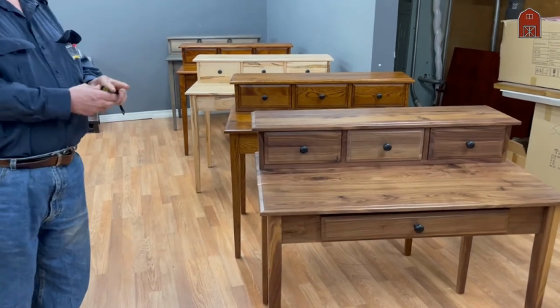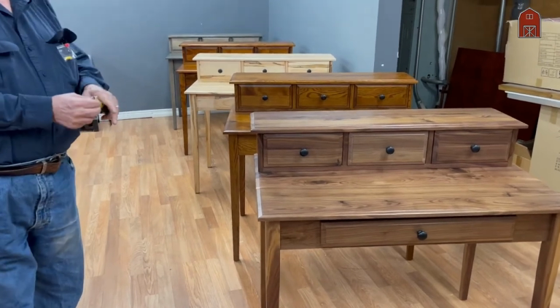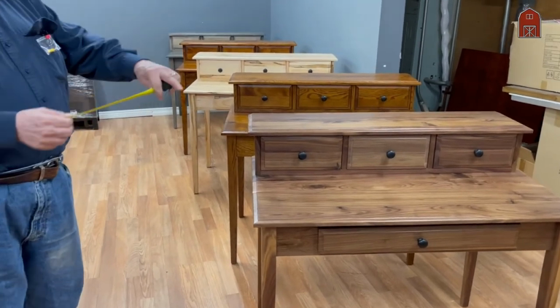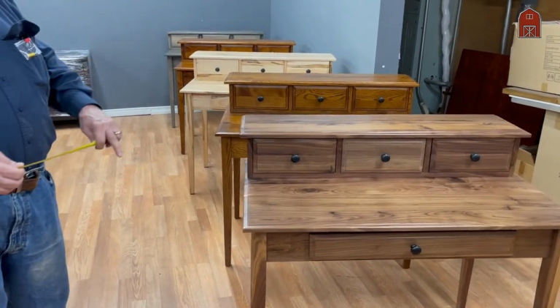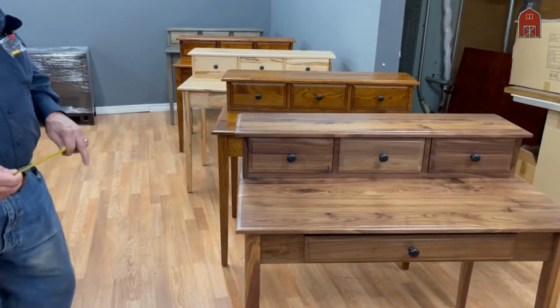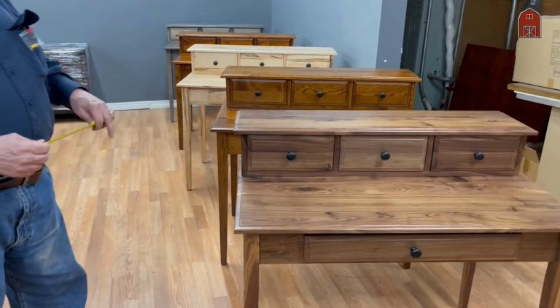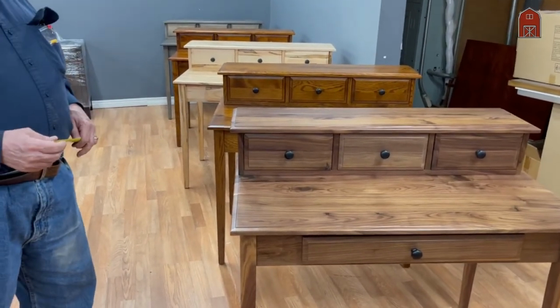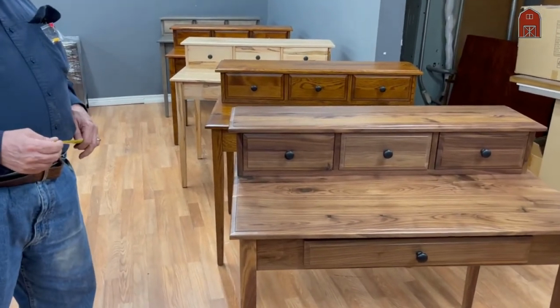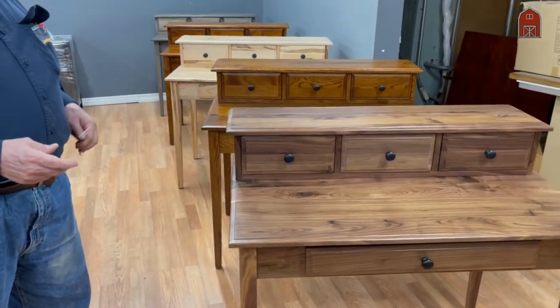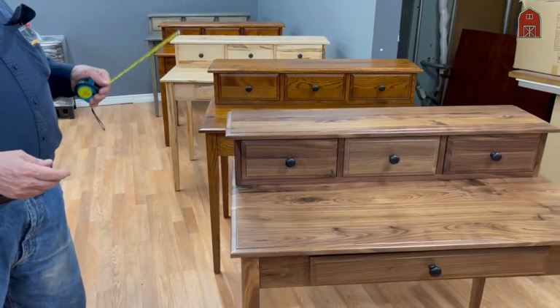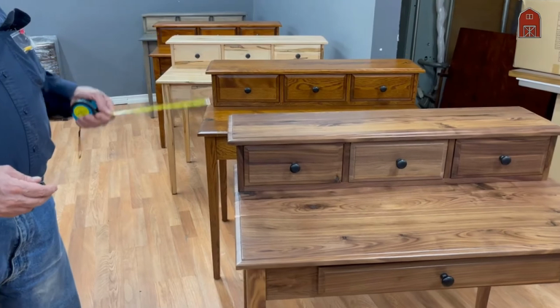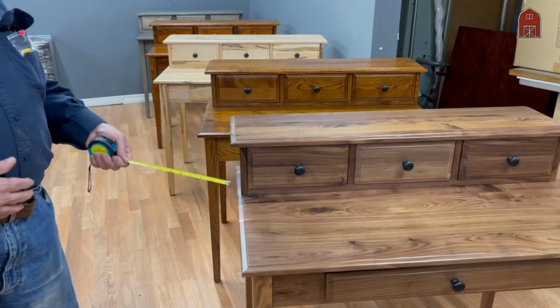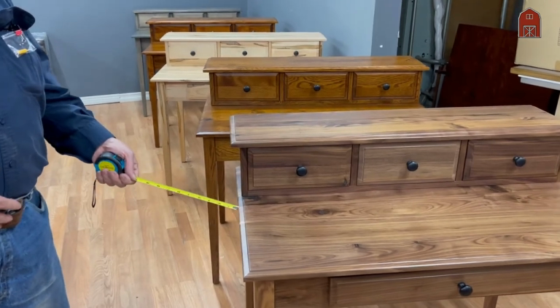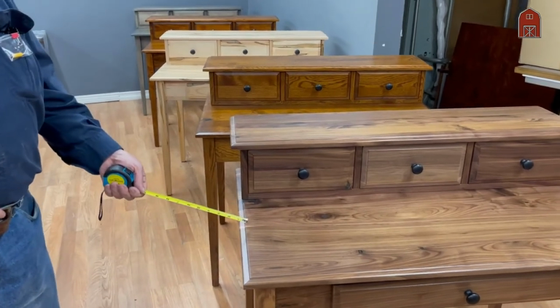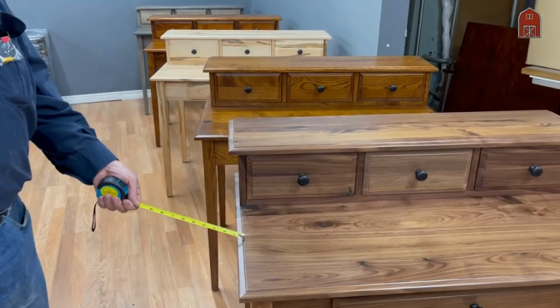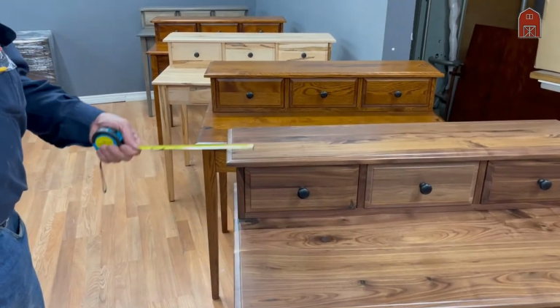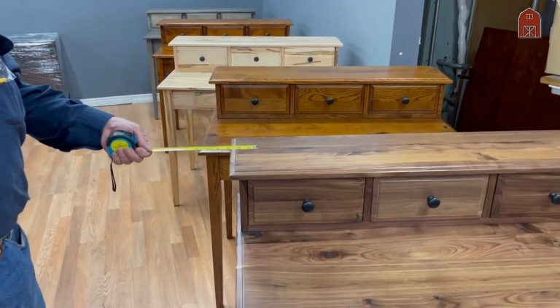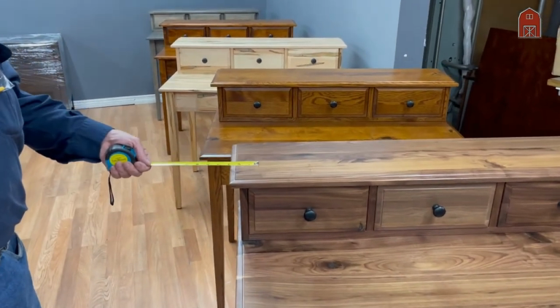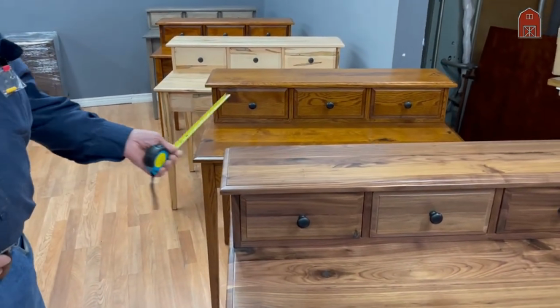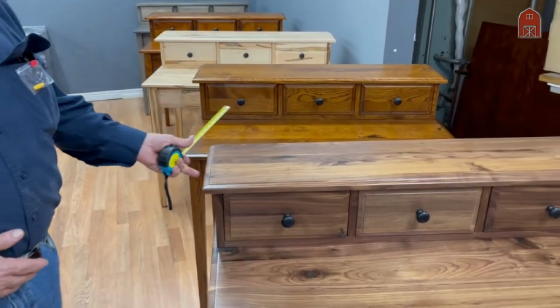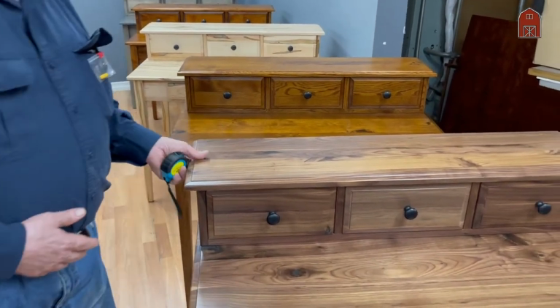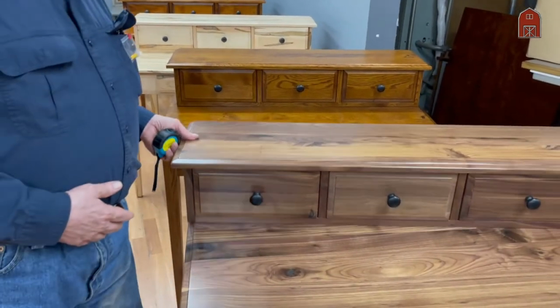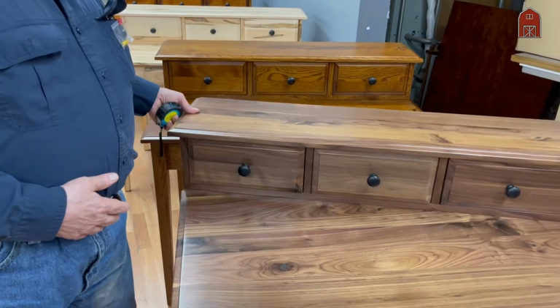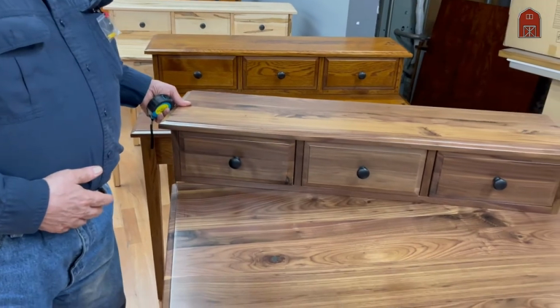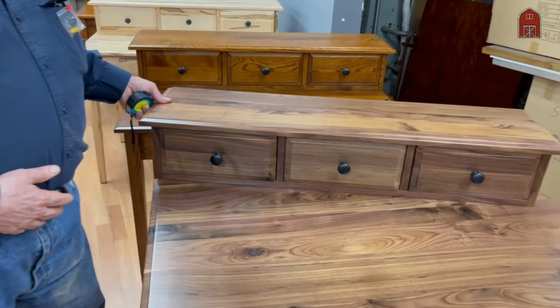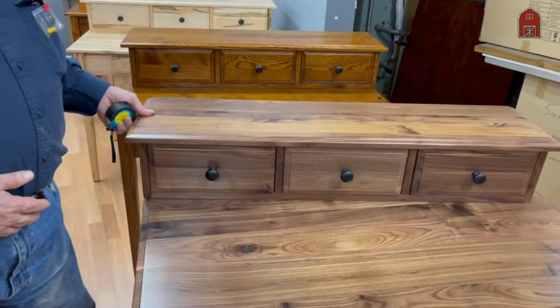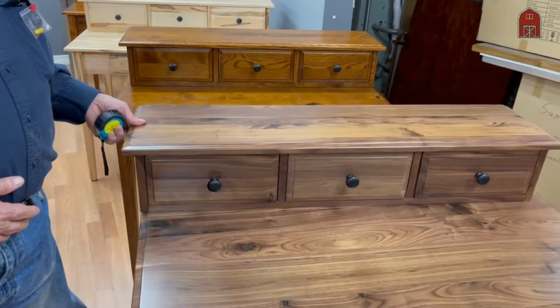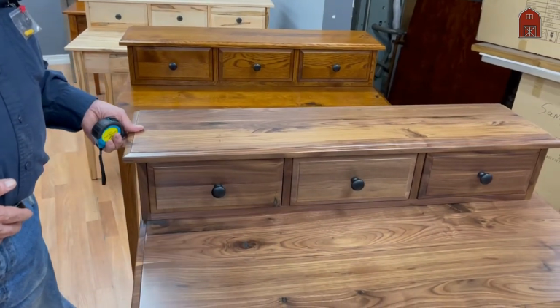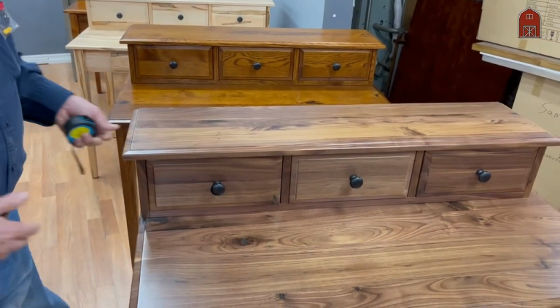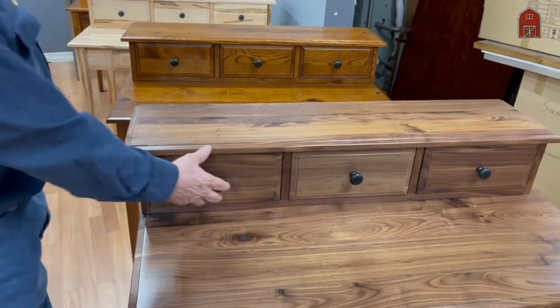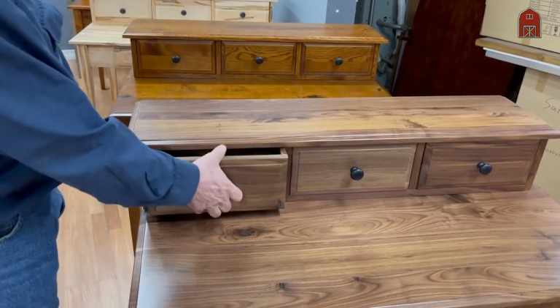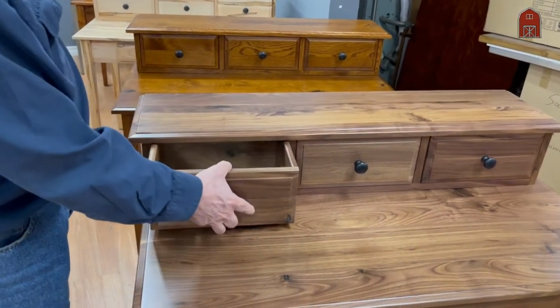They're 40 inches wide, 24 inches deep, standard 30 inch high writing height, and this removable topic organizer.